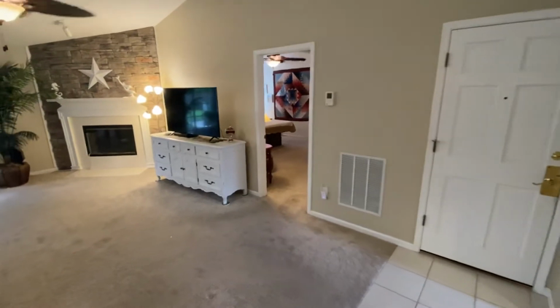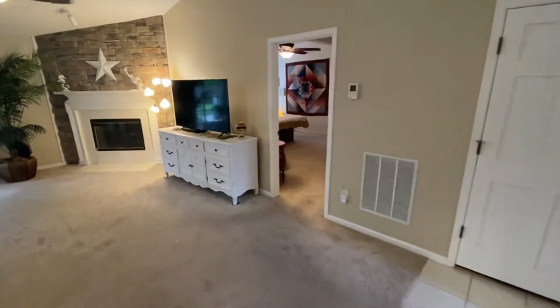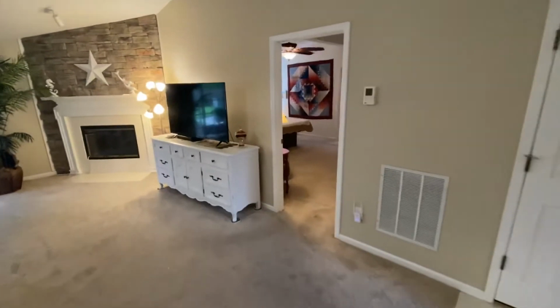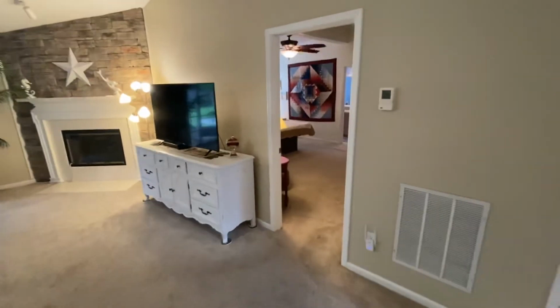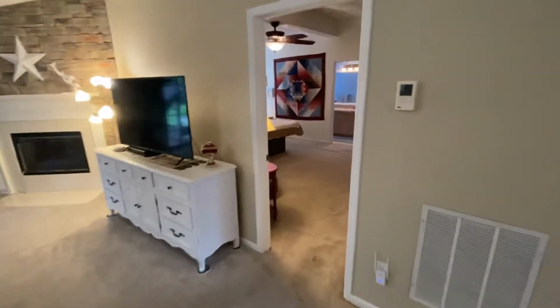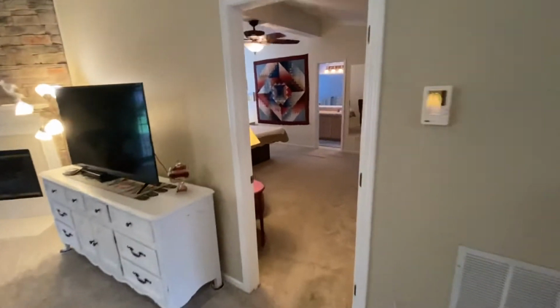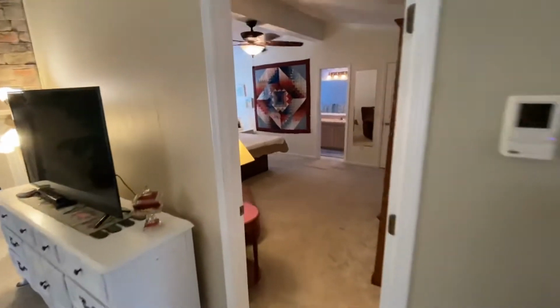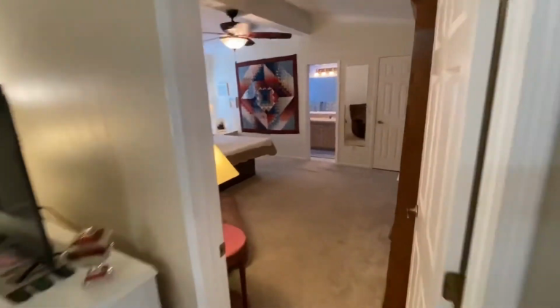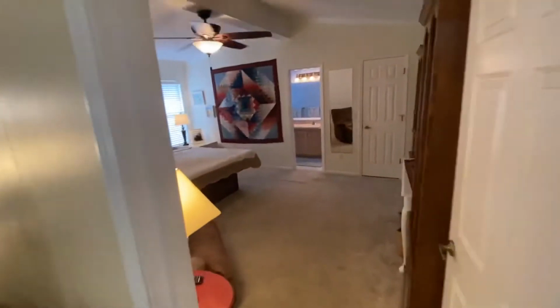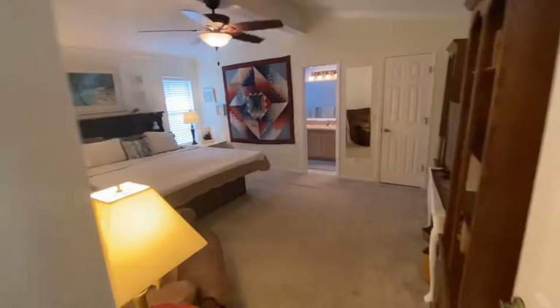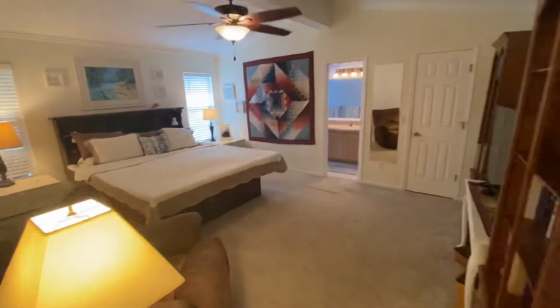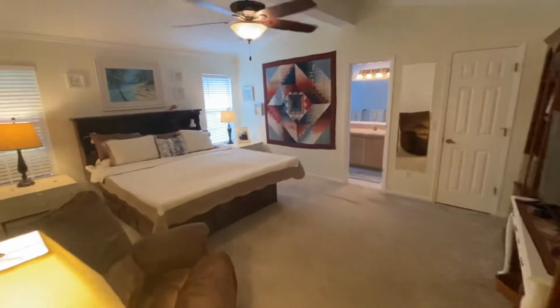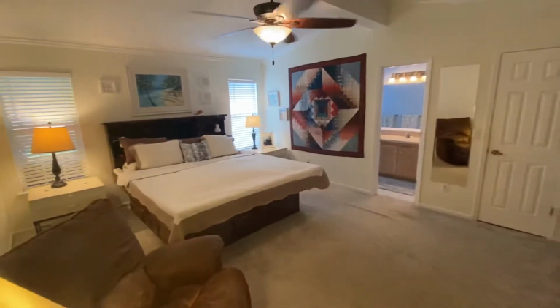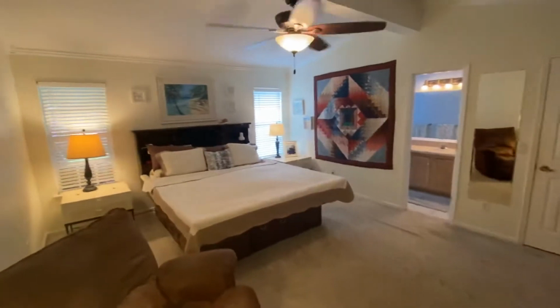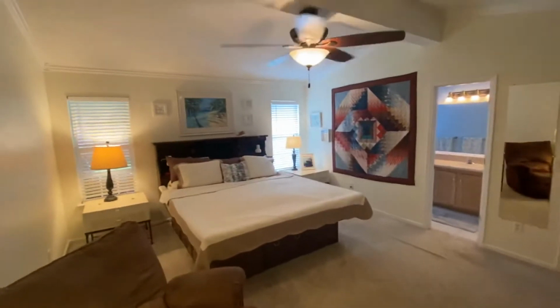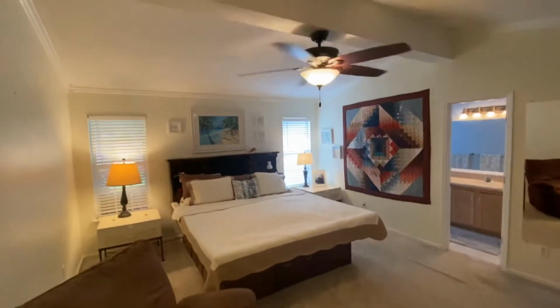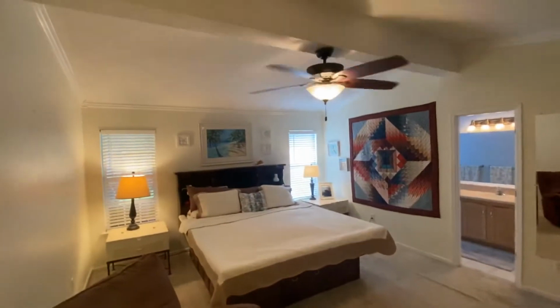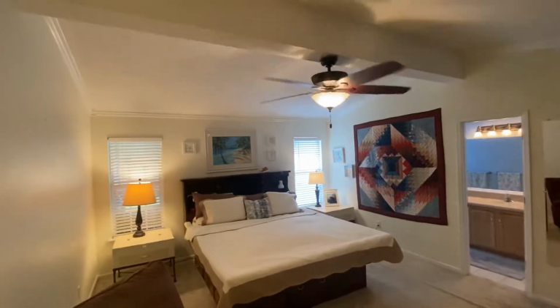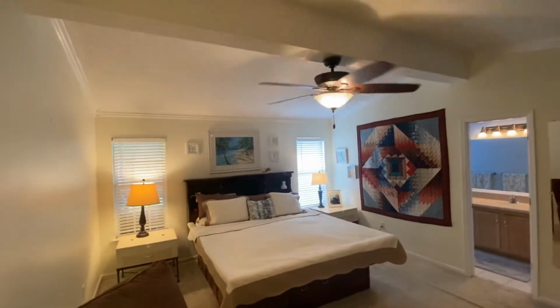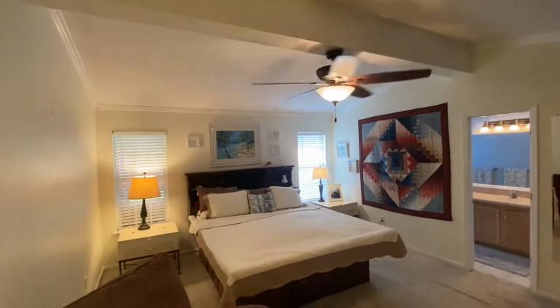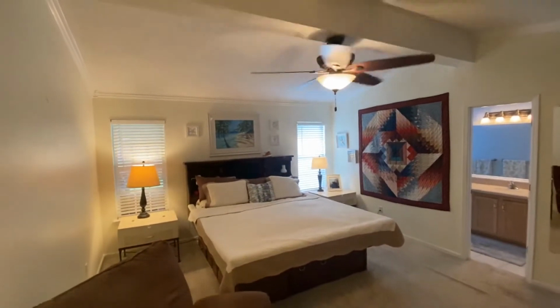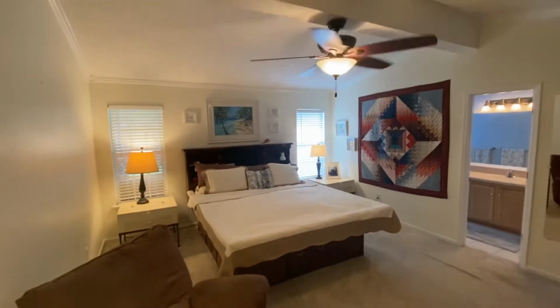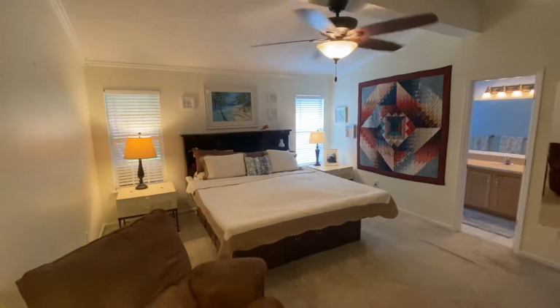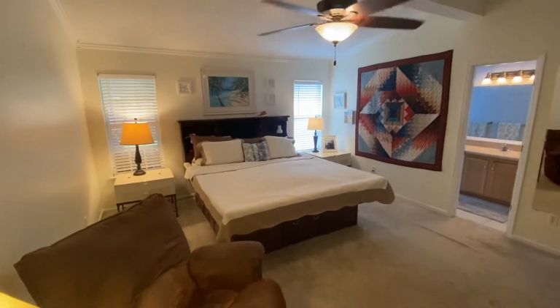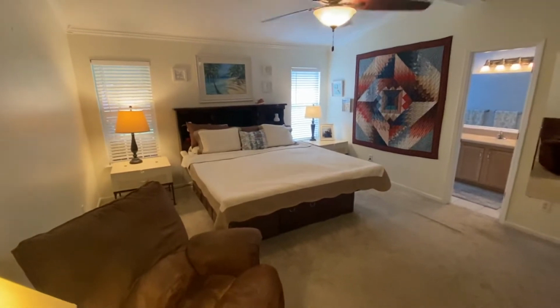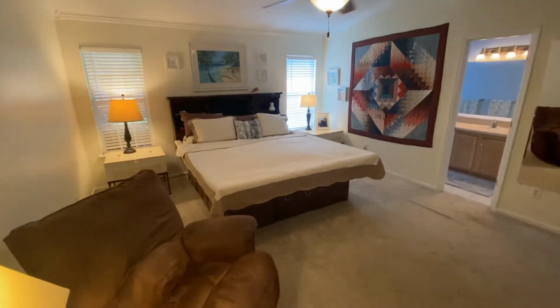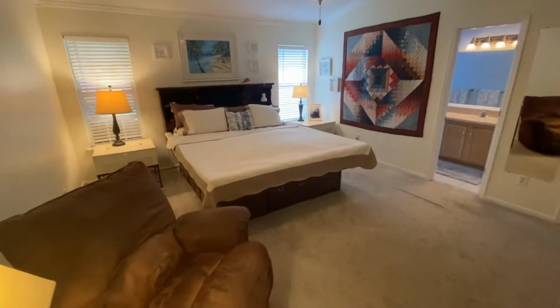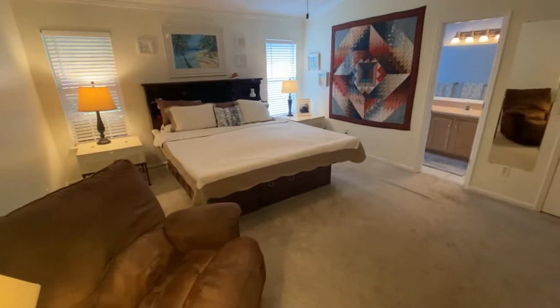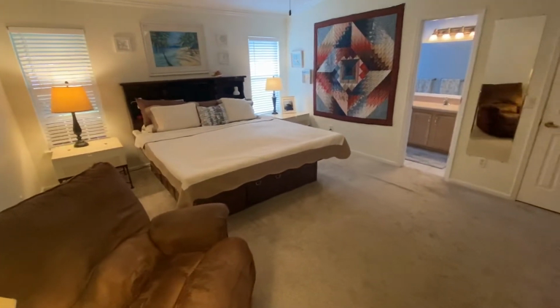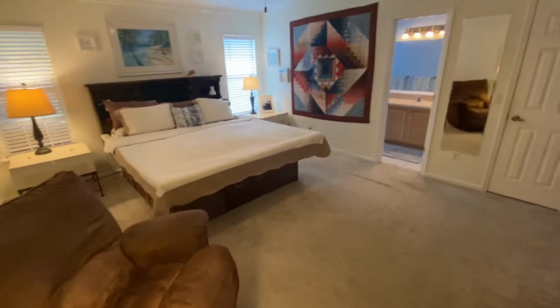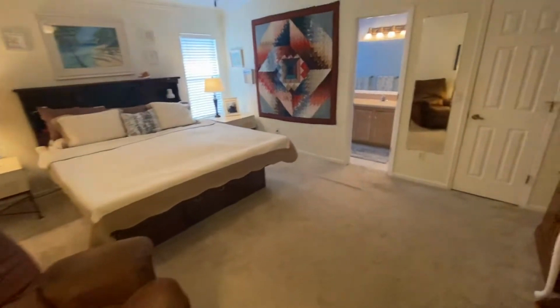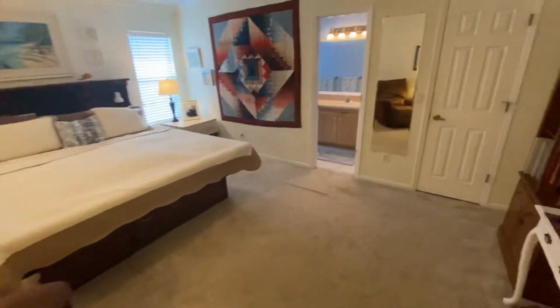We'll step into the master bedroom so we can cover the right side of the house first. As you come in, notice the high ceilings with a nice beam in the middle. Beautiful windows and here you have another nice ceiling fan.